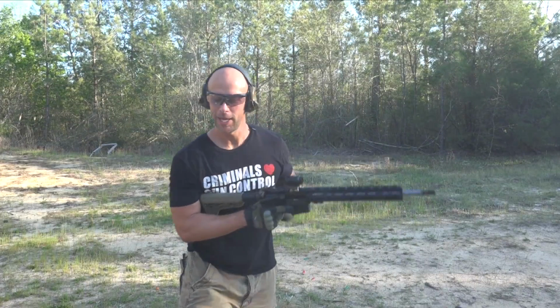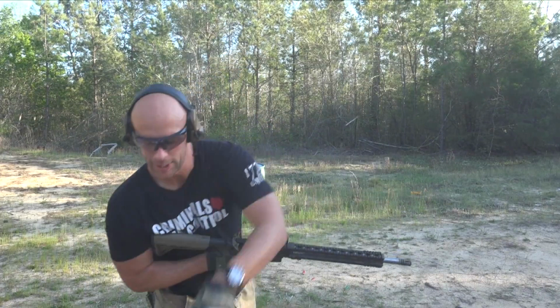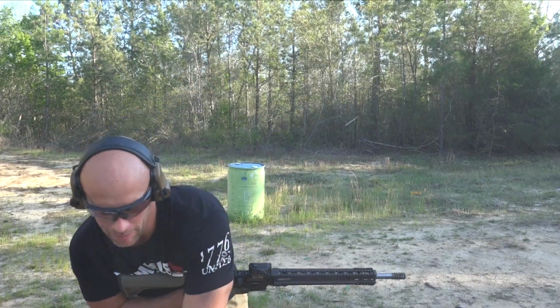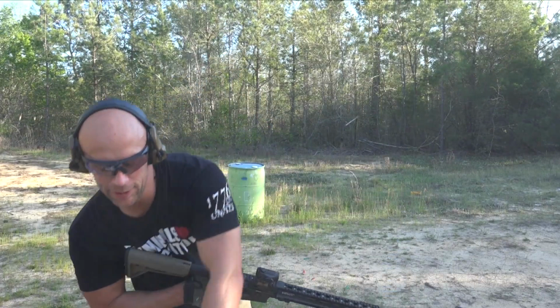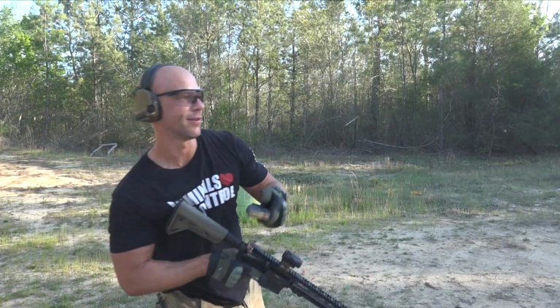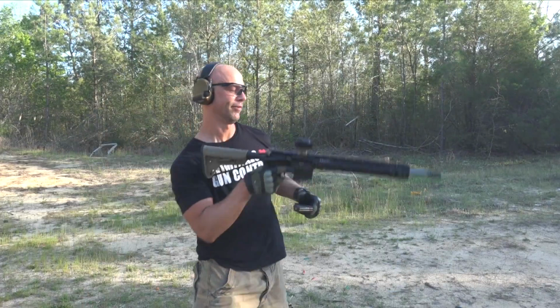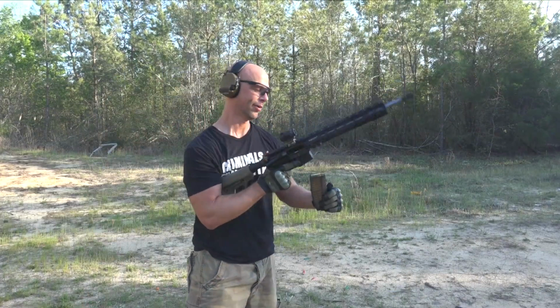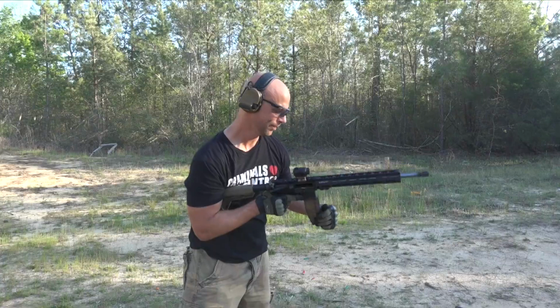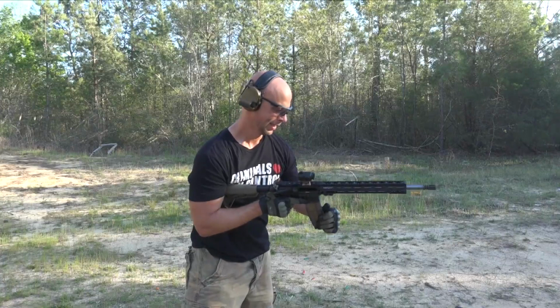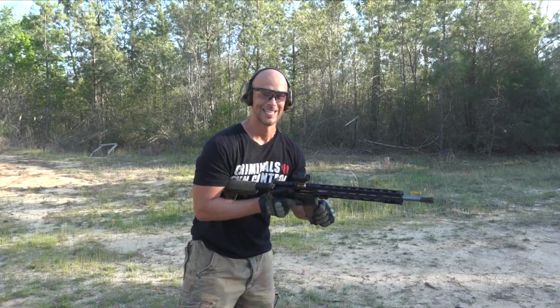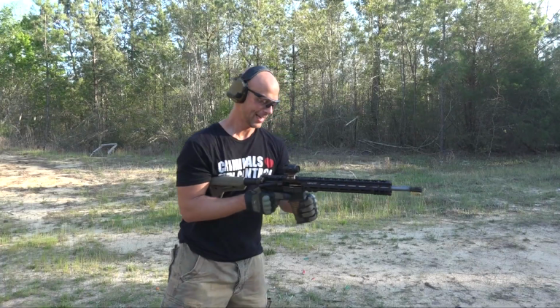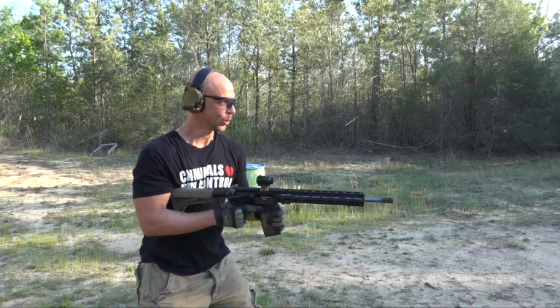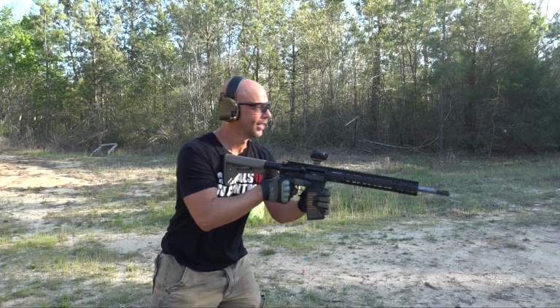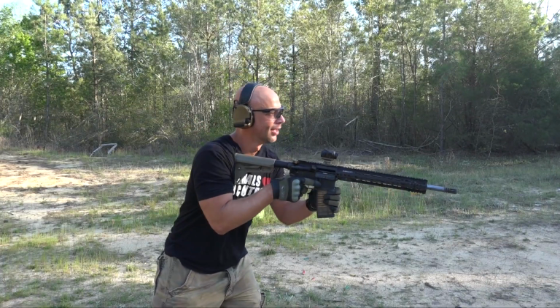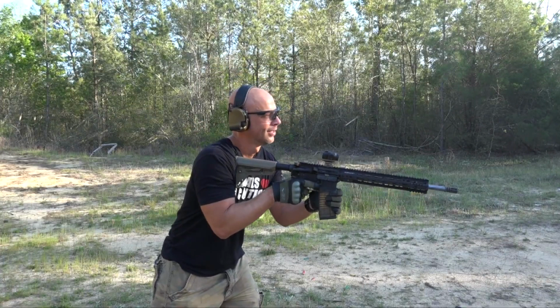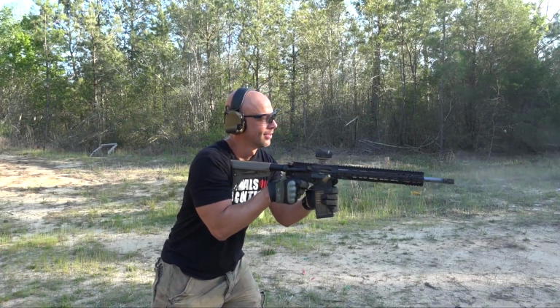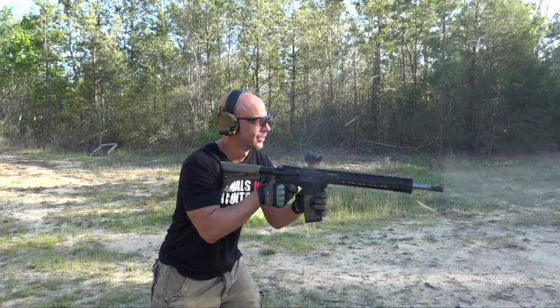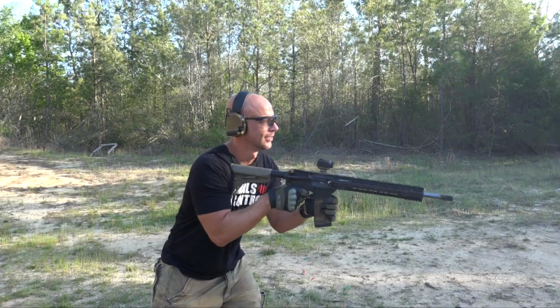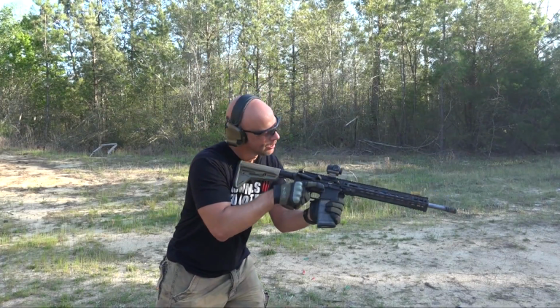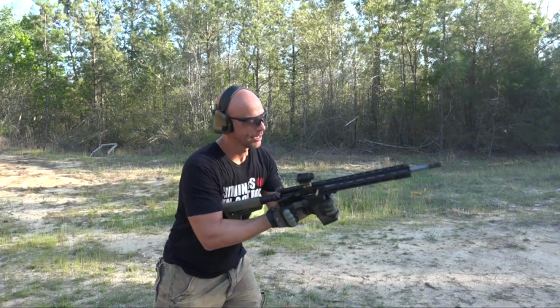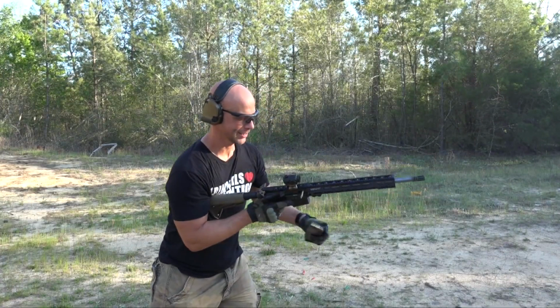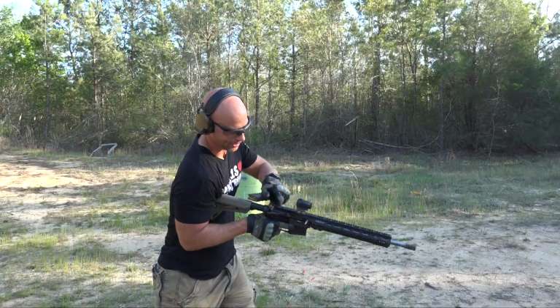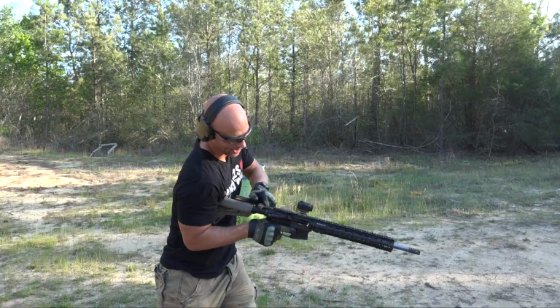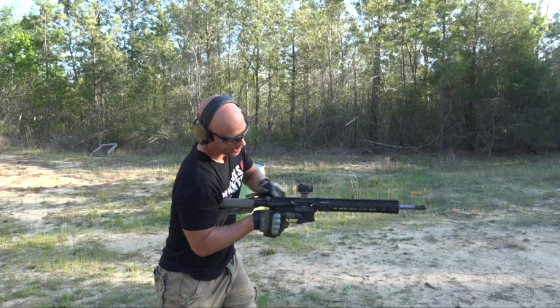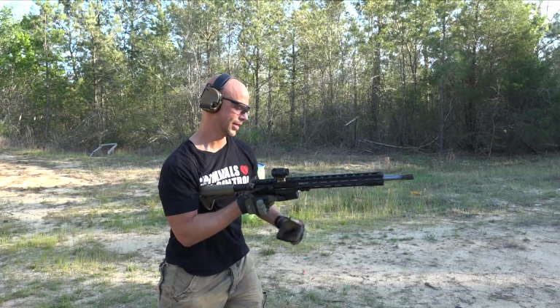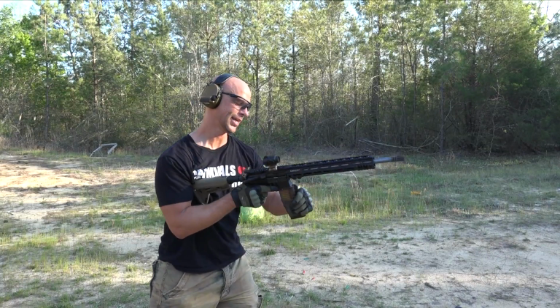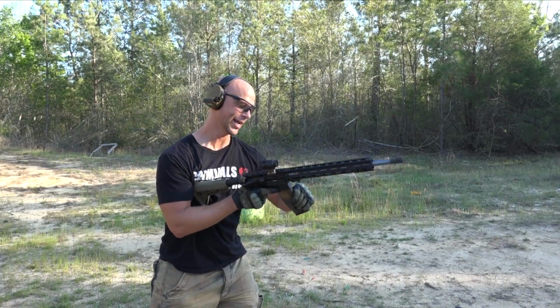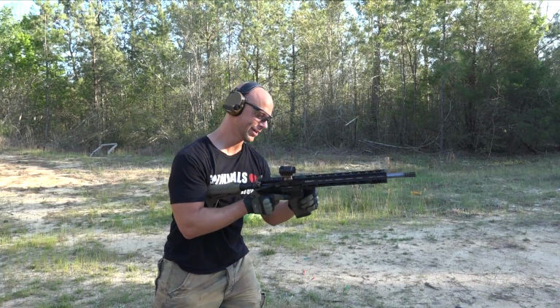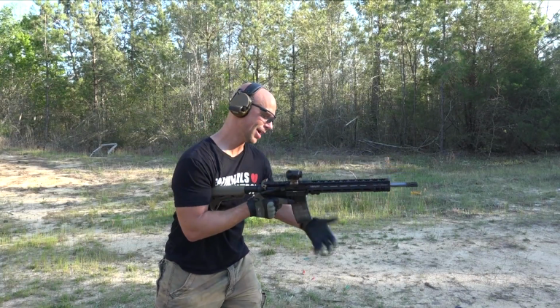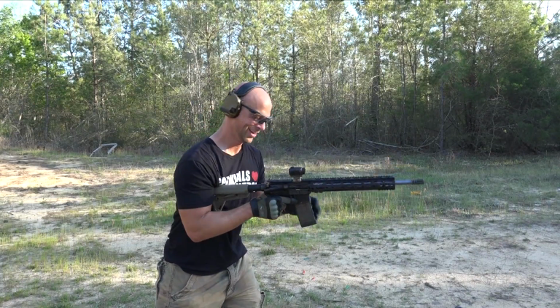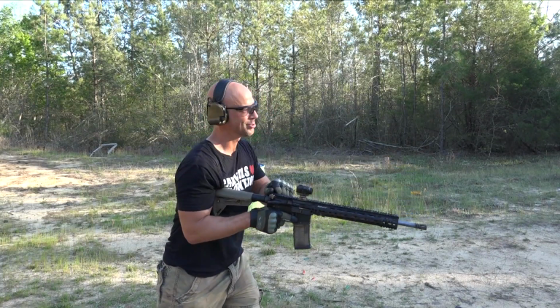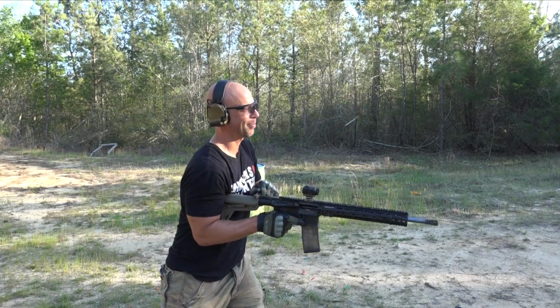I debated doing this out in my field without a 15-foot berm. Glad I didn't do that — and that's exactly why. Thanks to the AK guy for letting us come out and use this property.